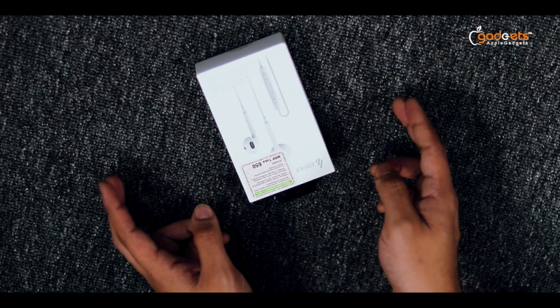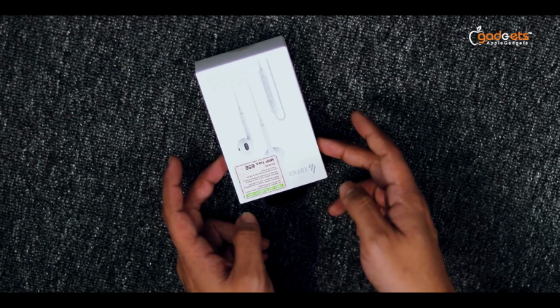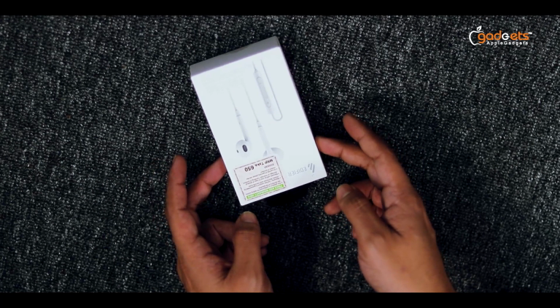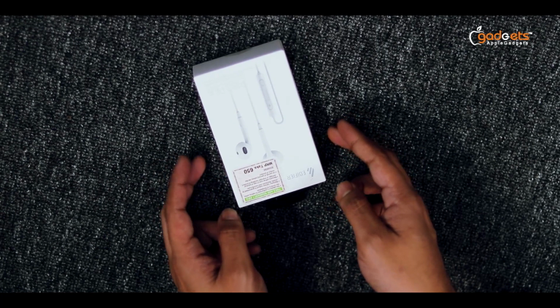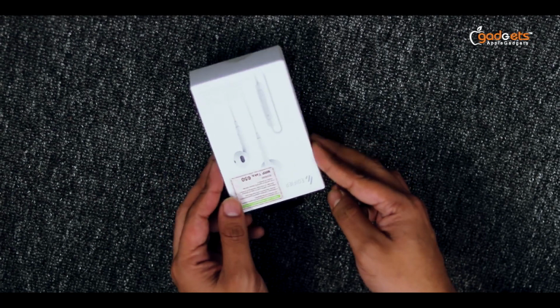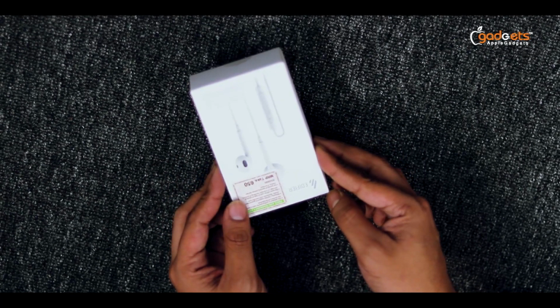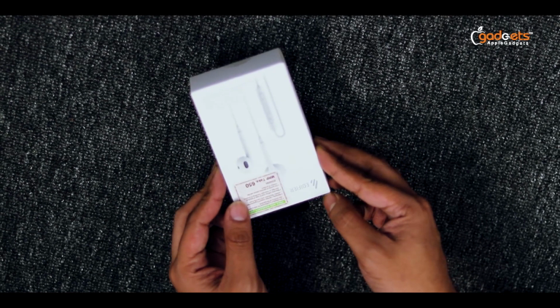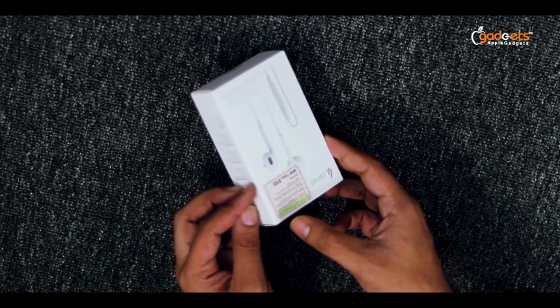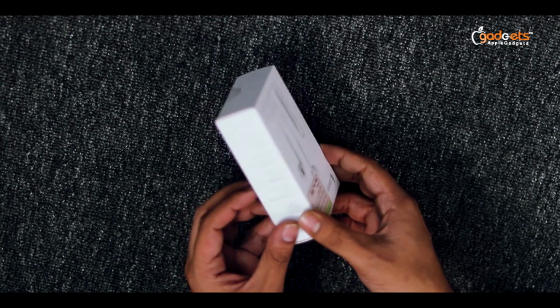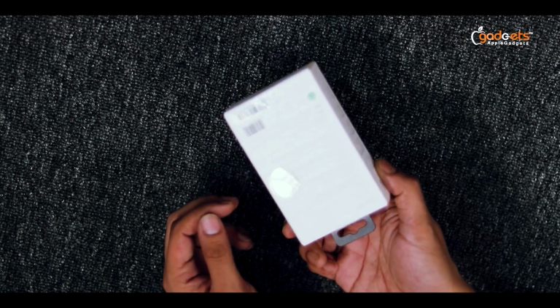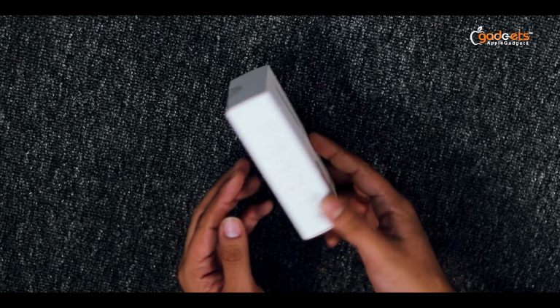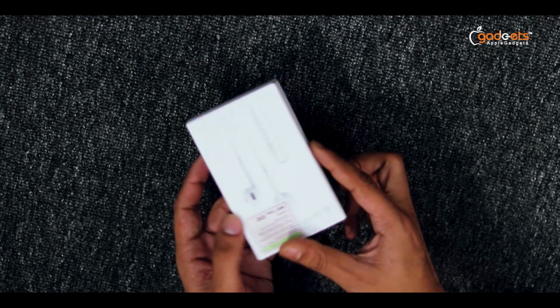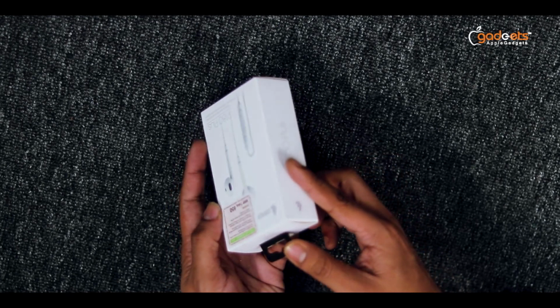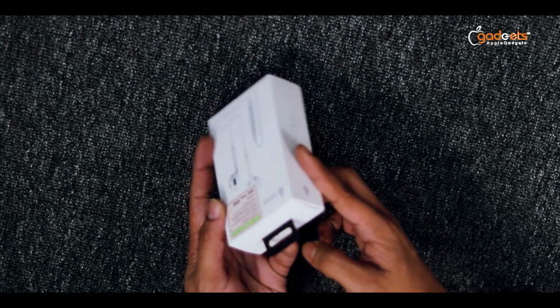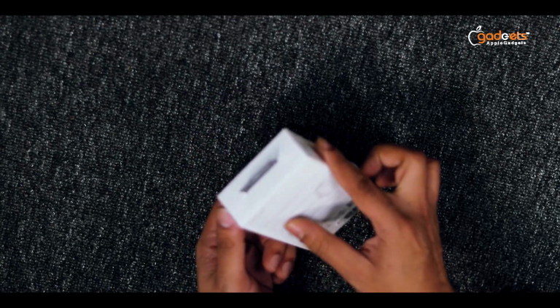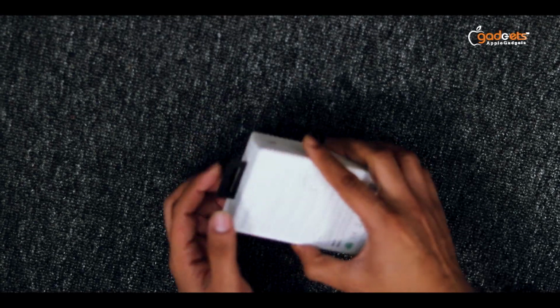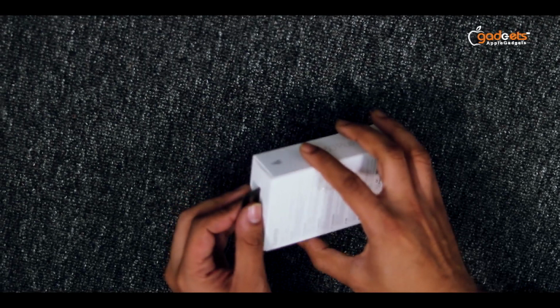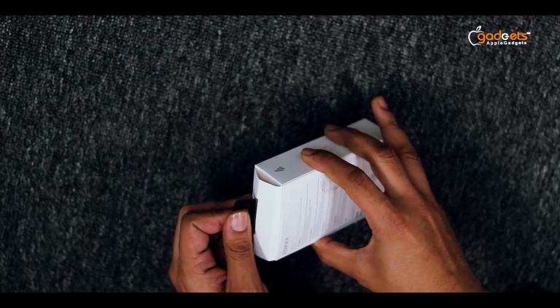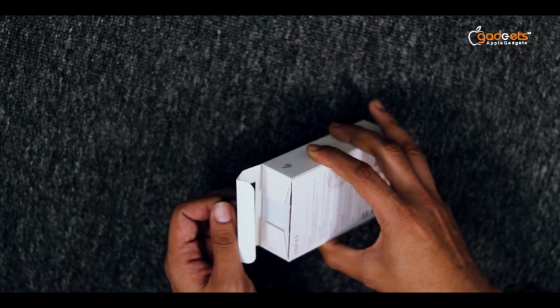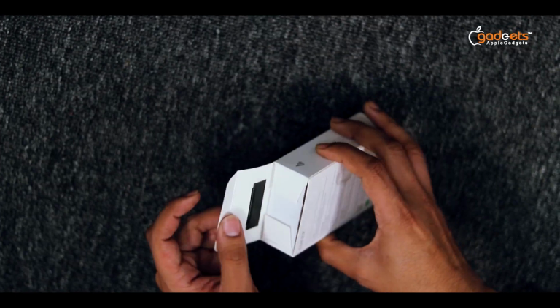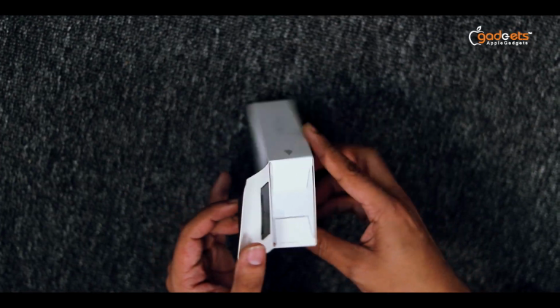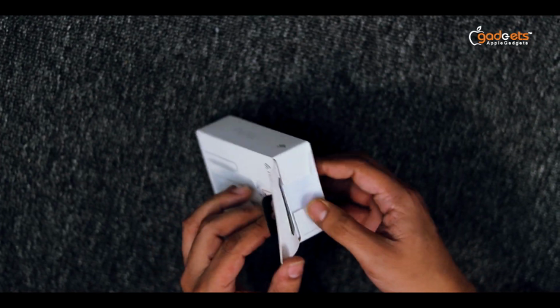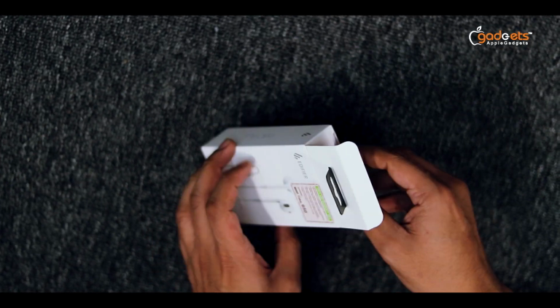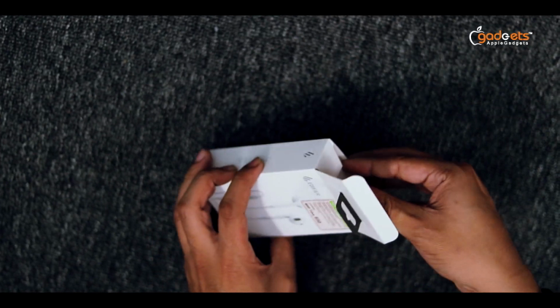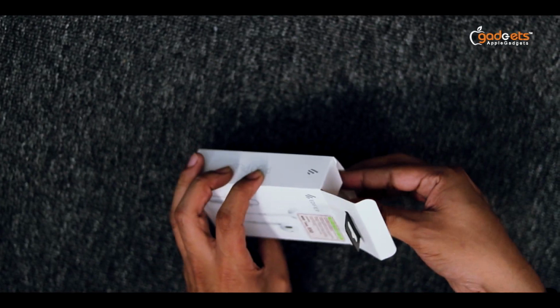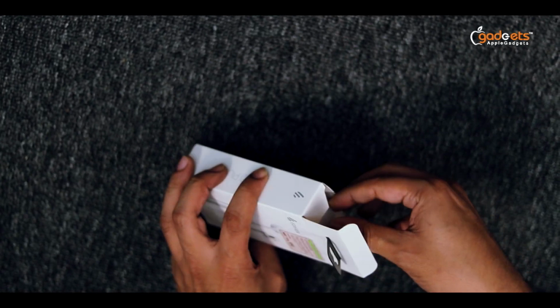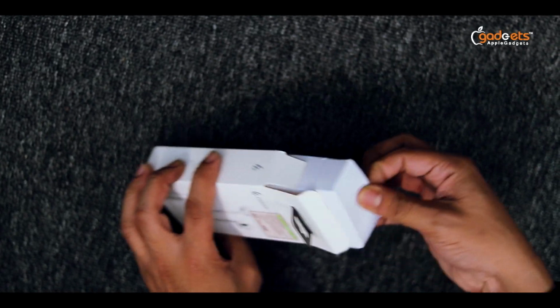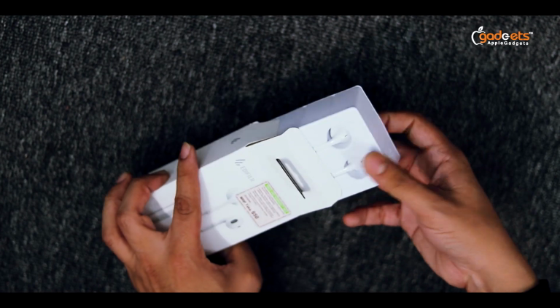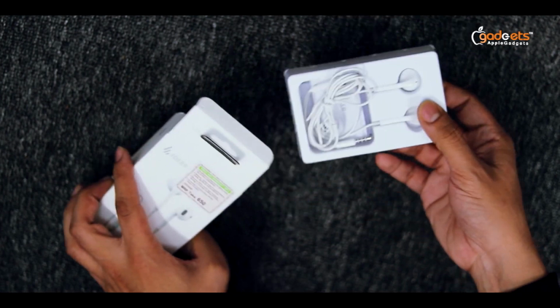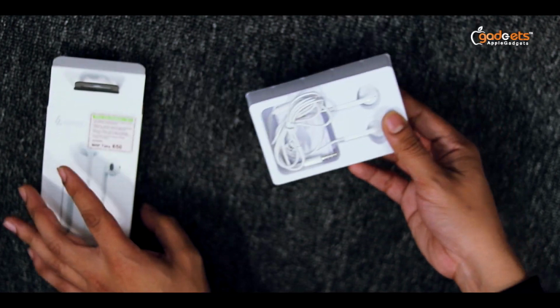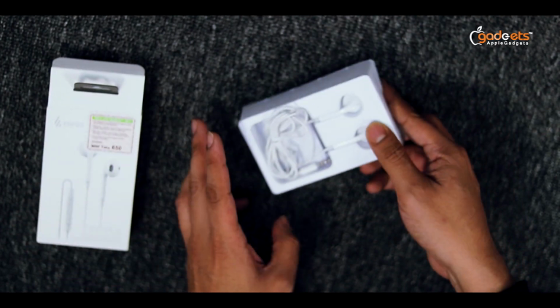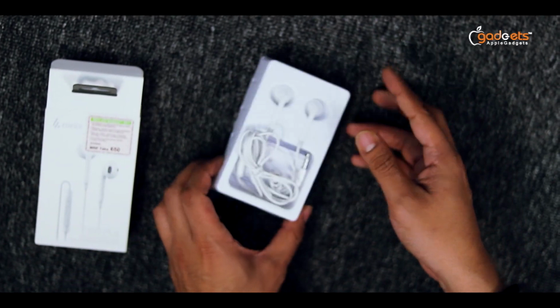So, this is the Edifier P180 Plus wired headphone. I'm going to open it. The box is open.